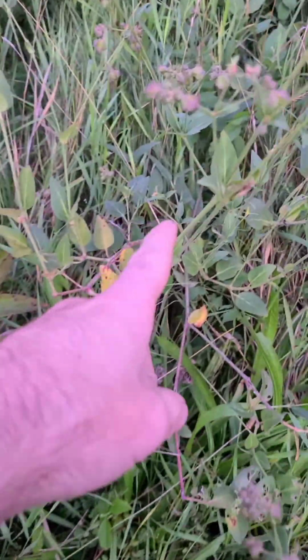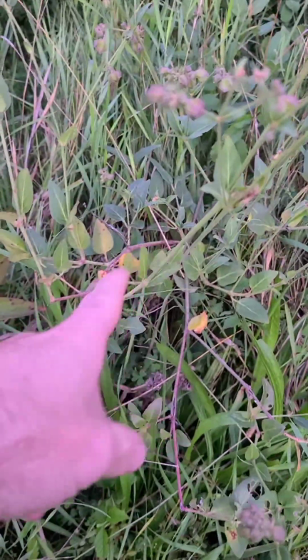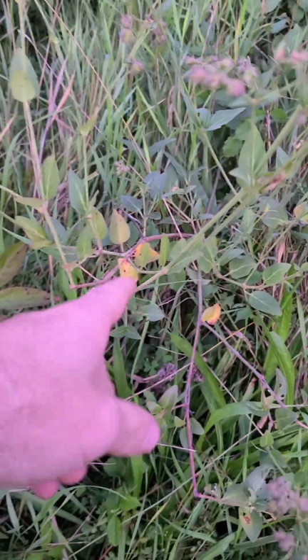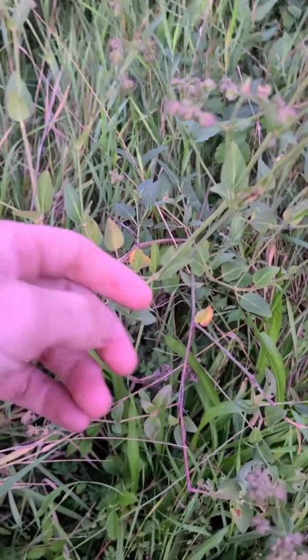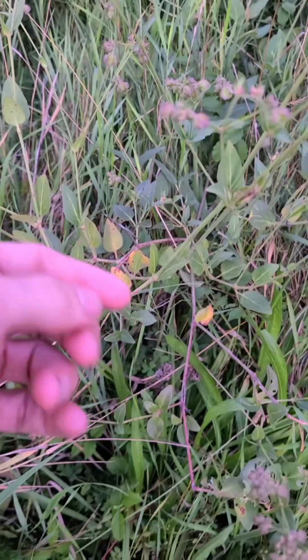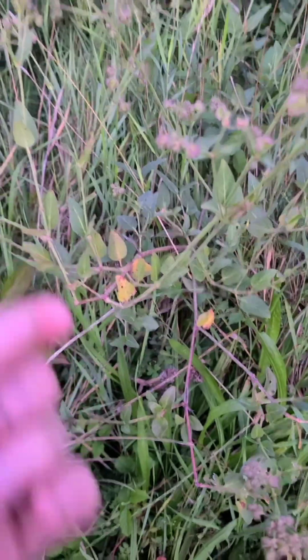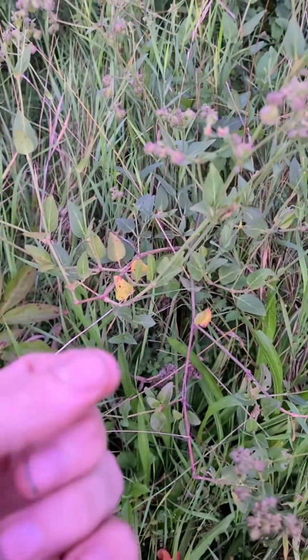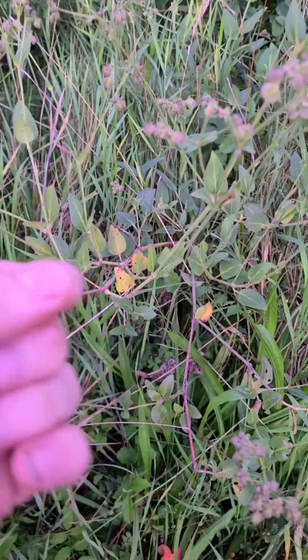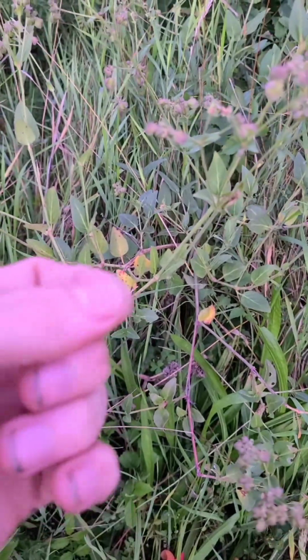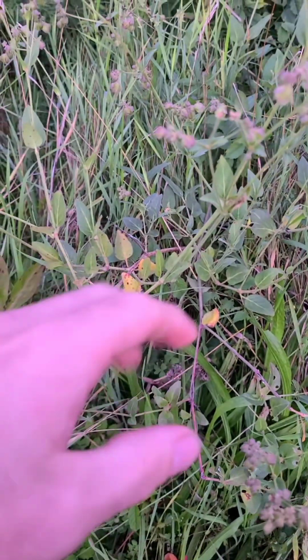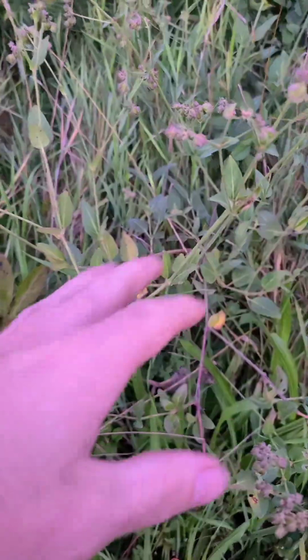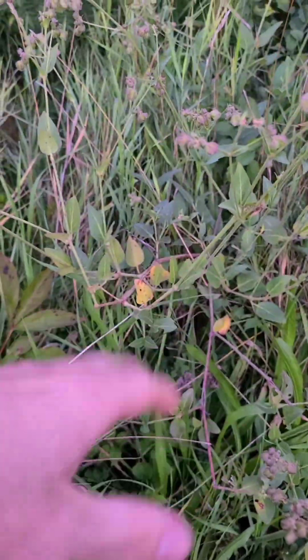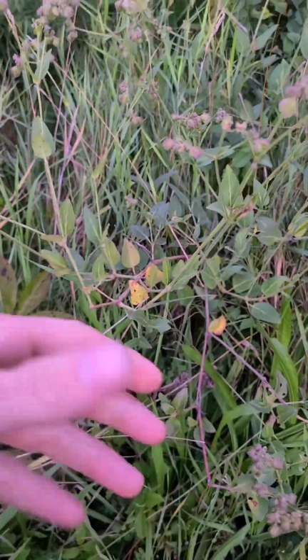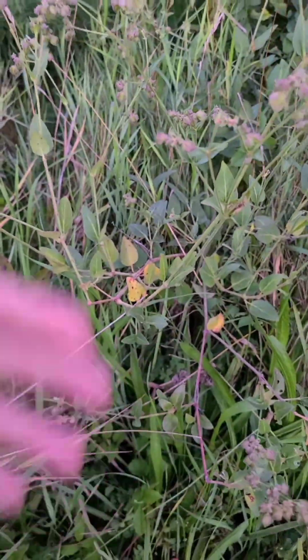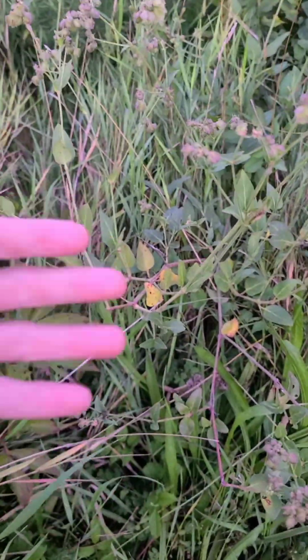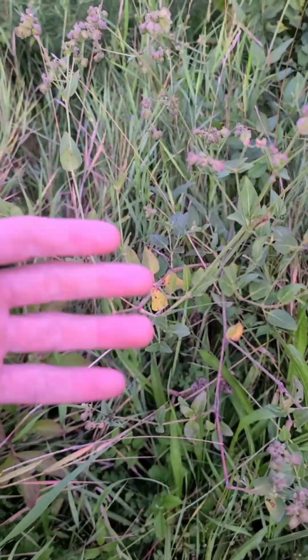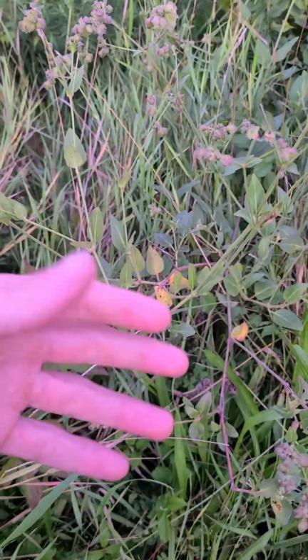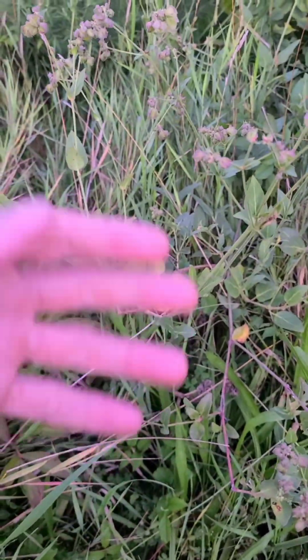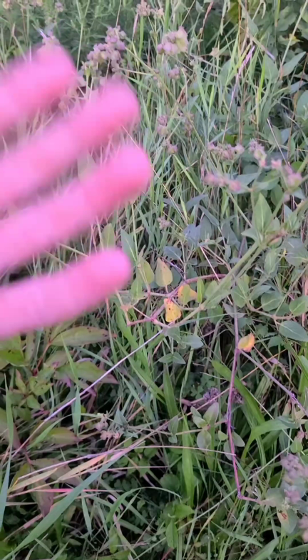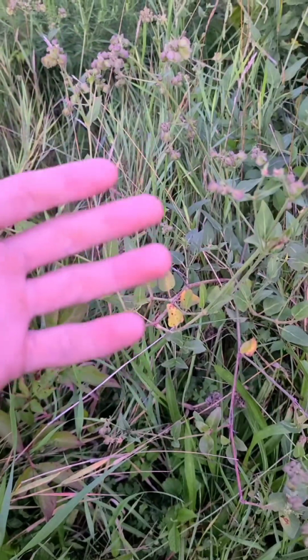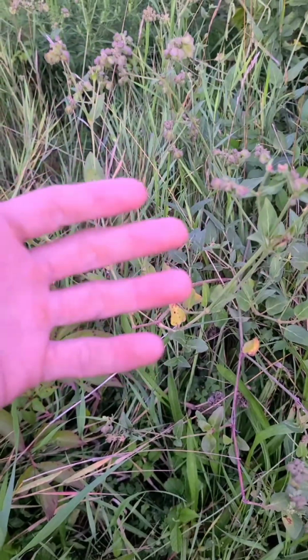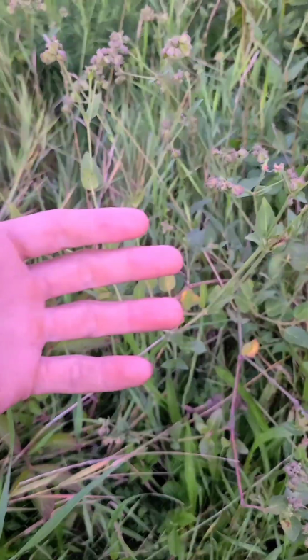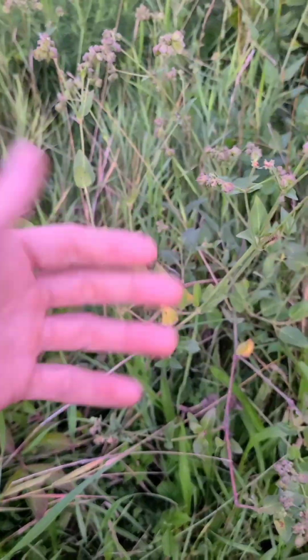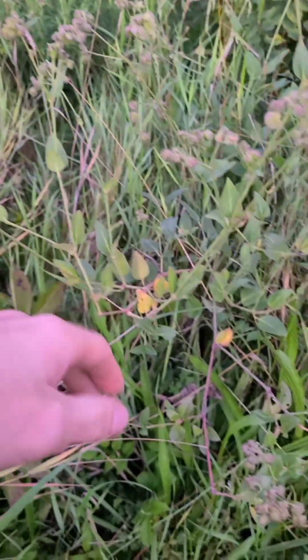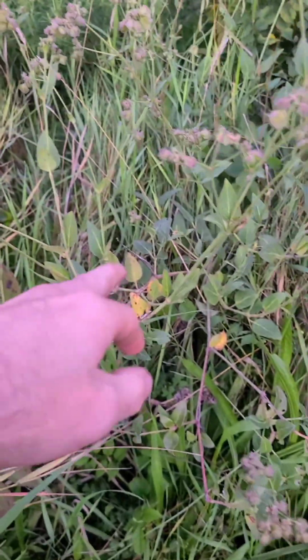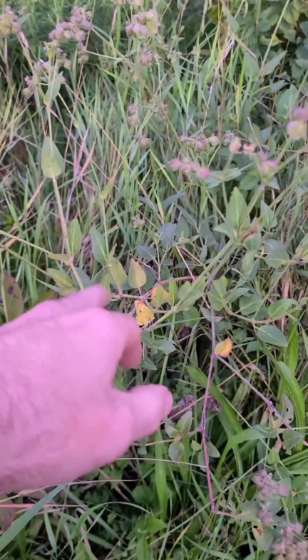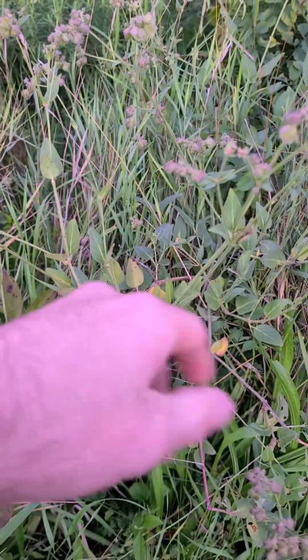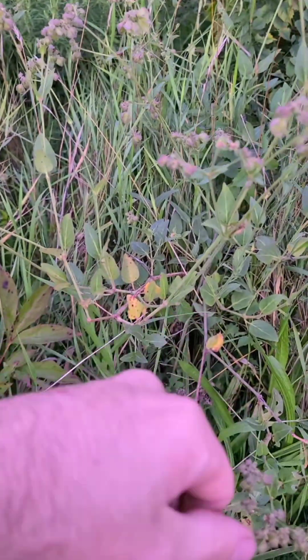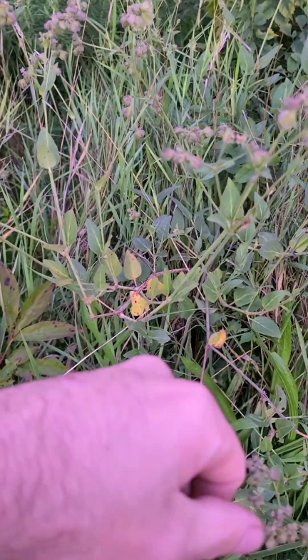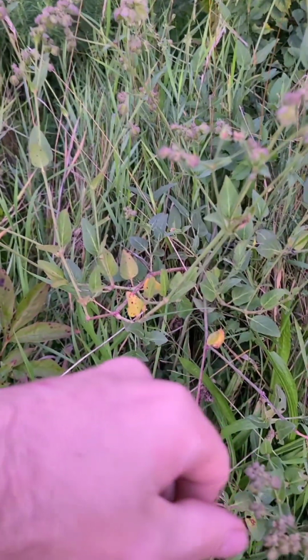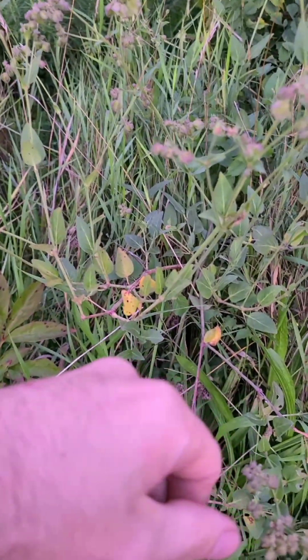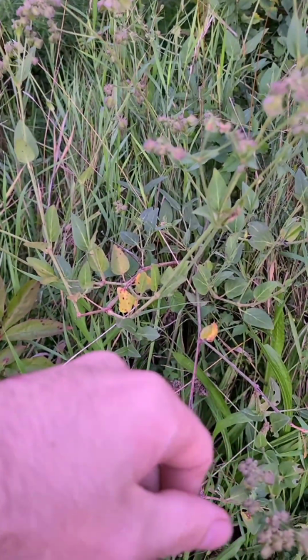The stem has these reddish blotches on it, kind of like how poison sumac has purple blotches on the stem. This has reddish blotches on the stem.